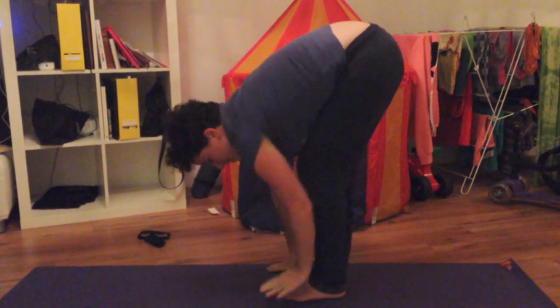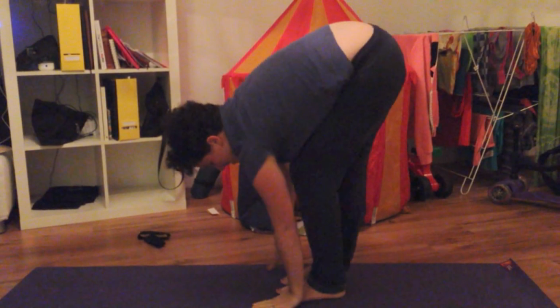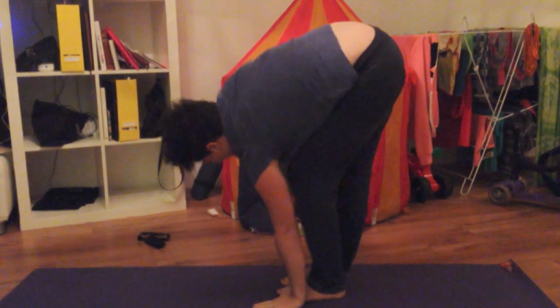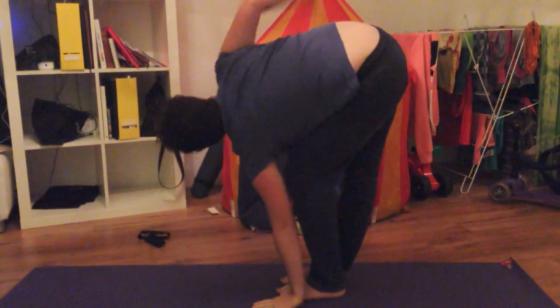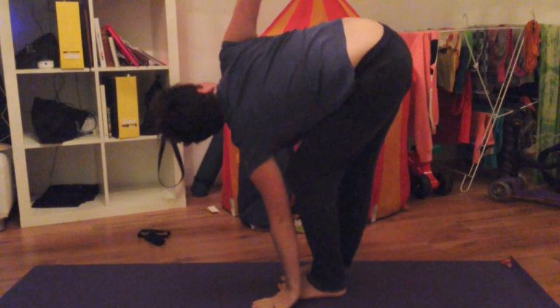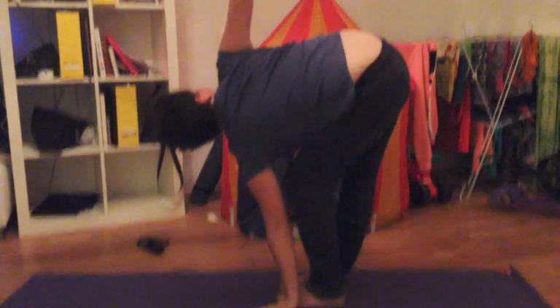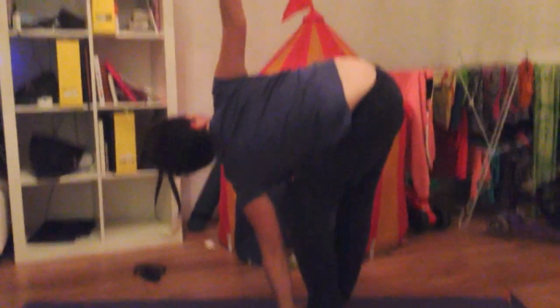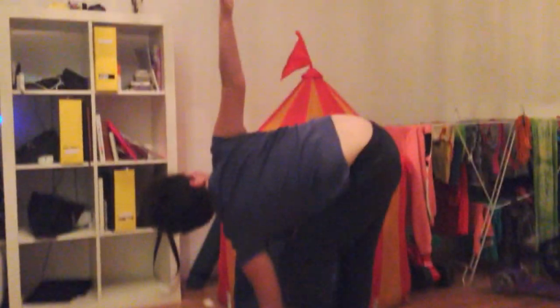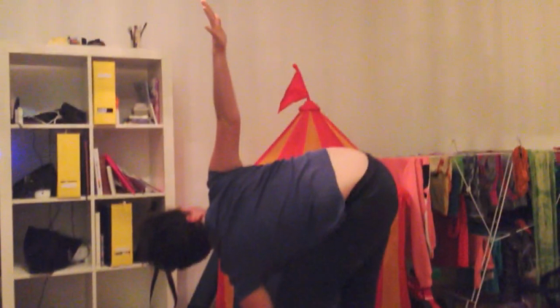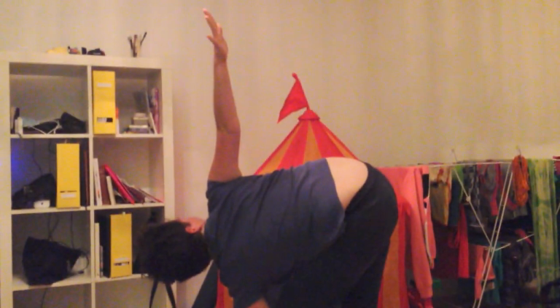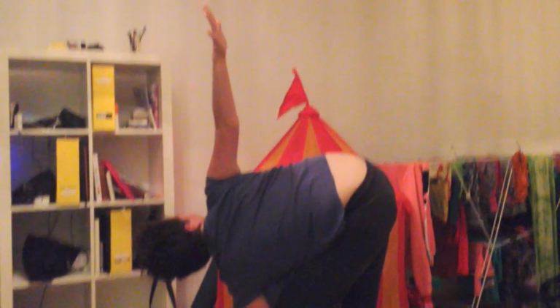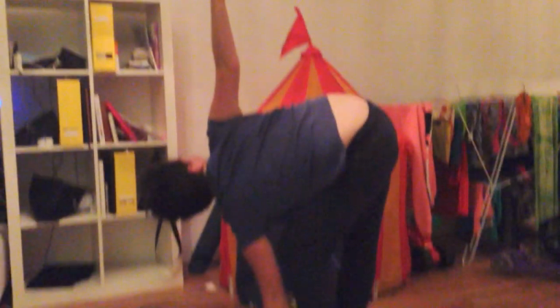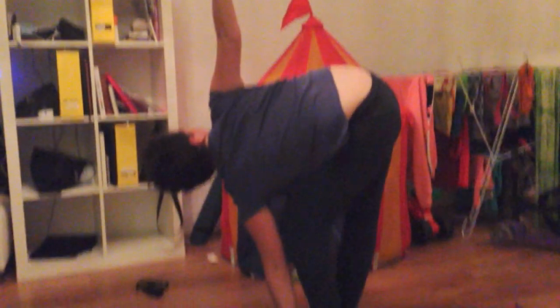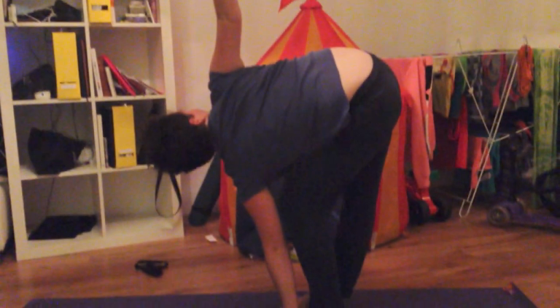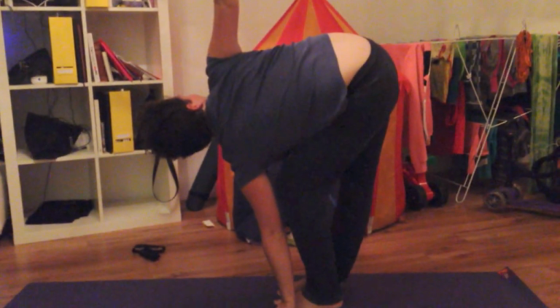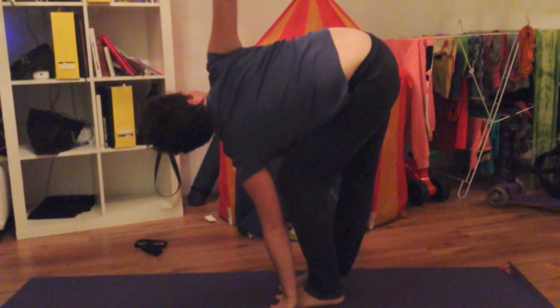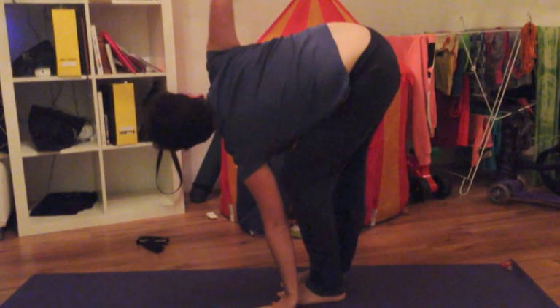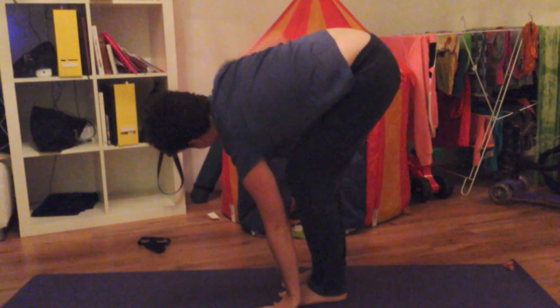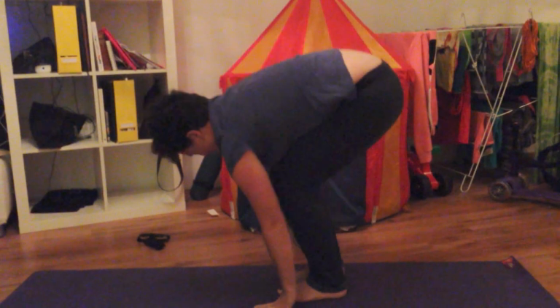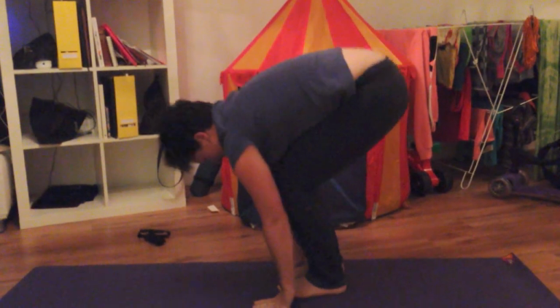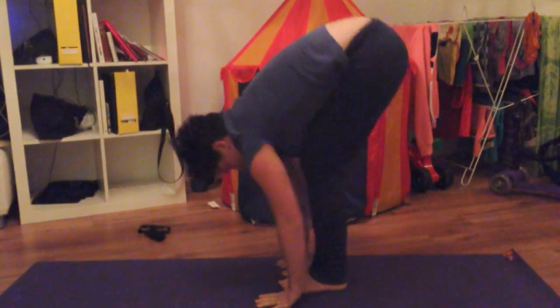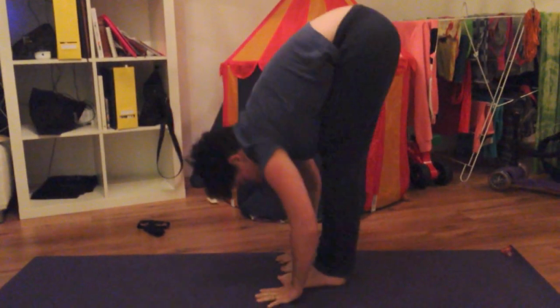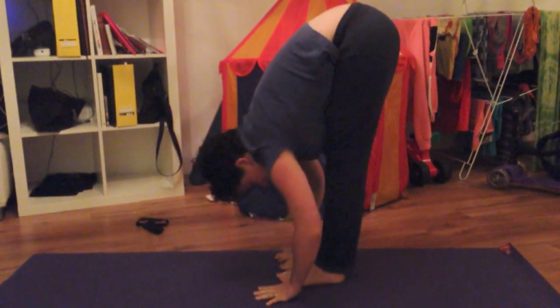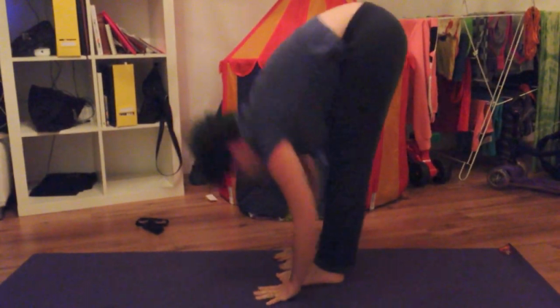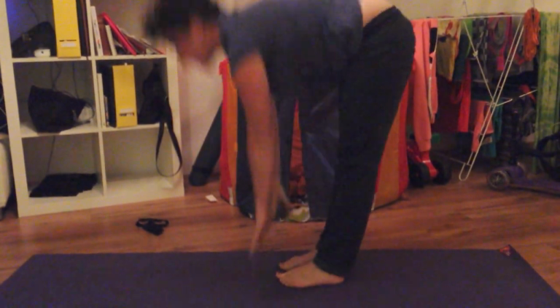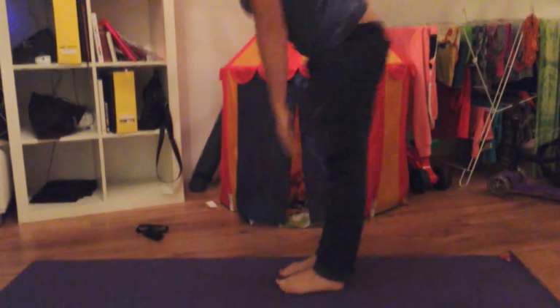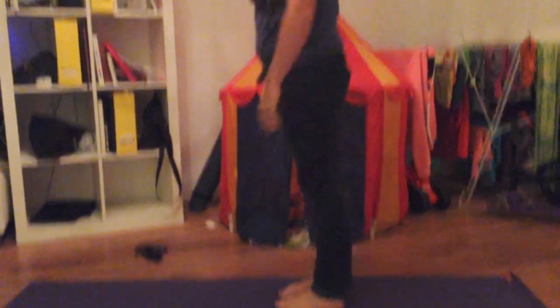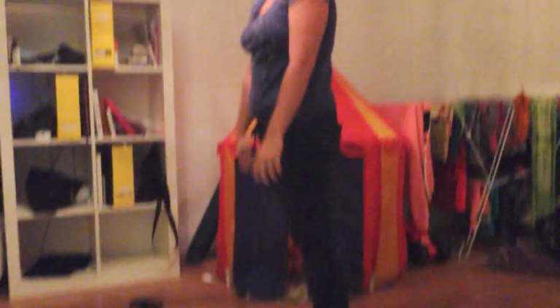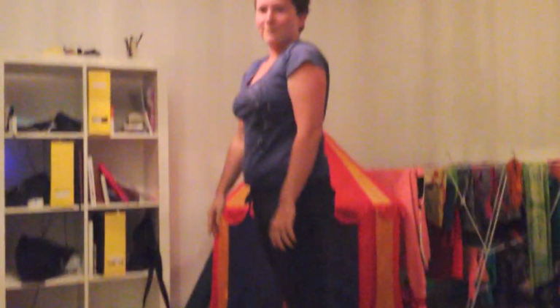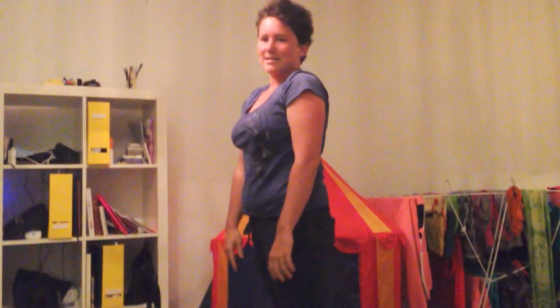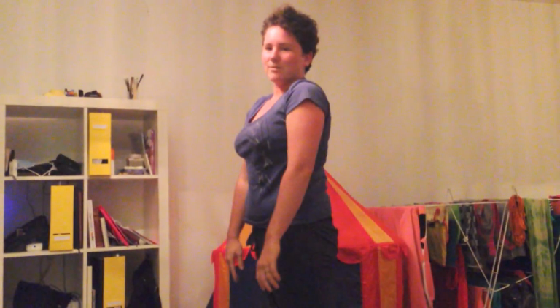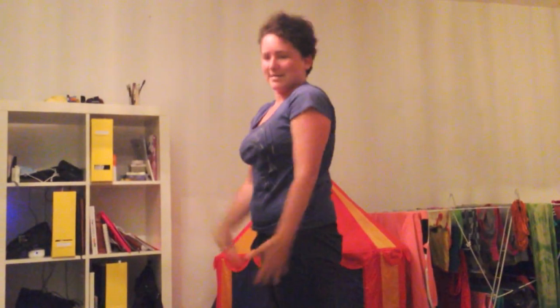And the same on the other side. And that's how to get flexible legs.